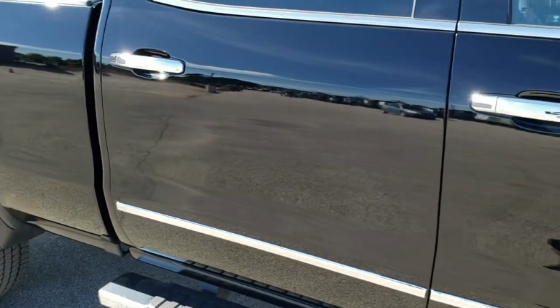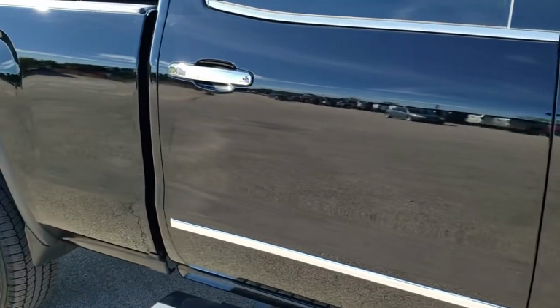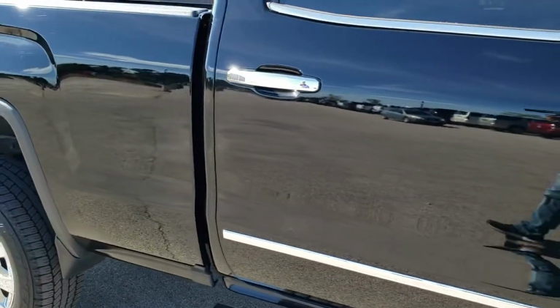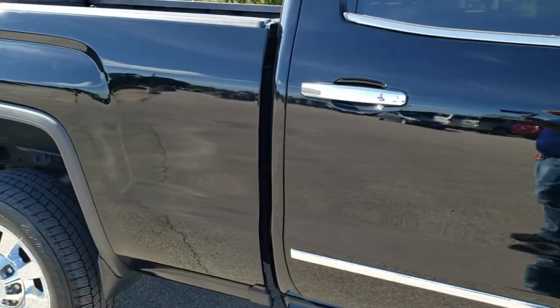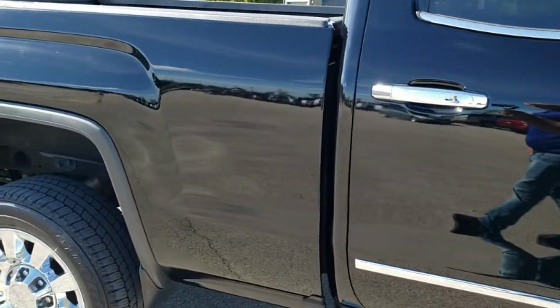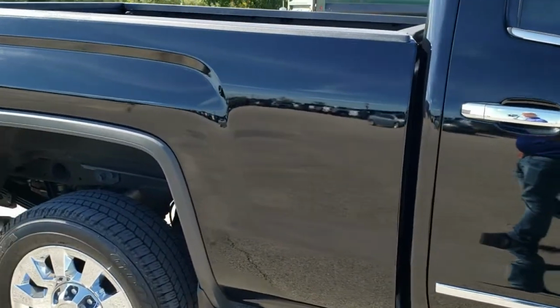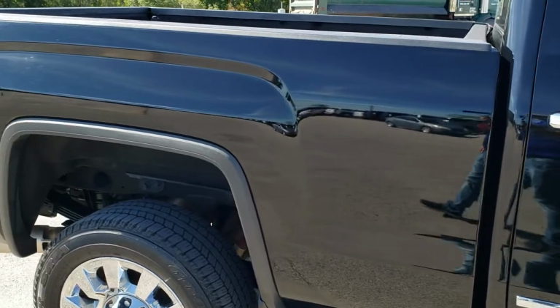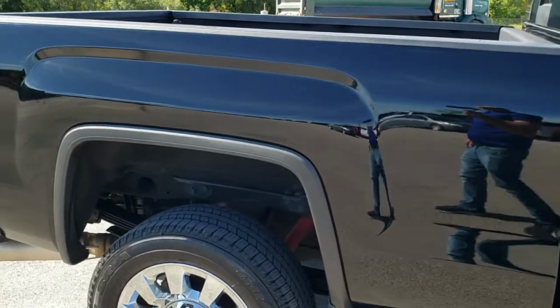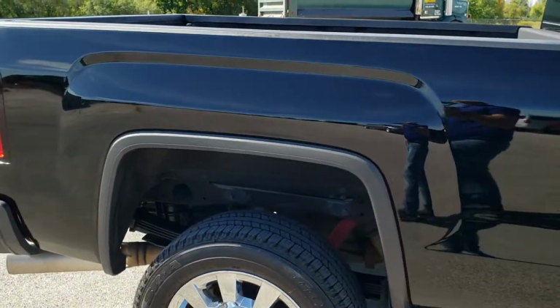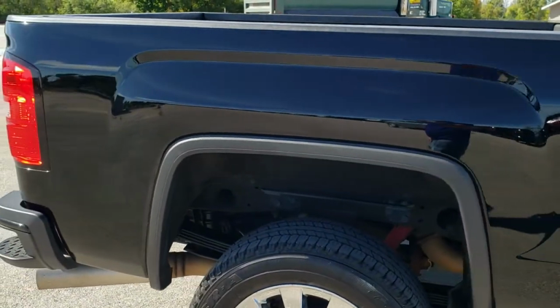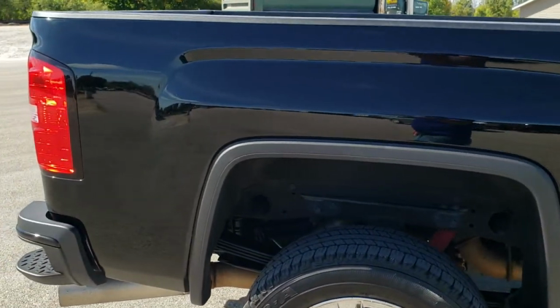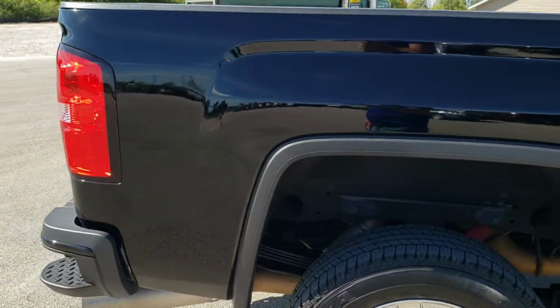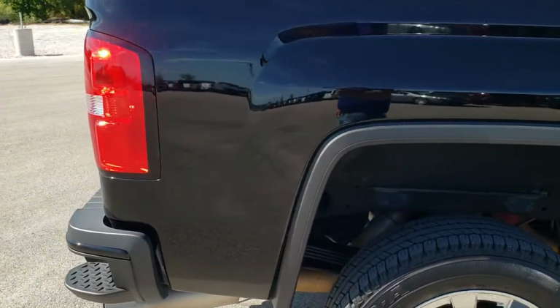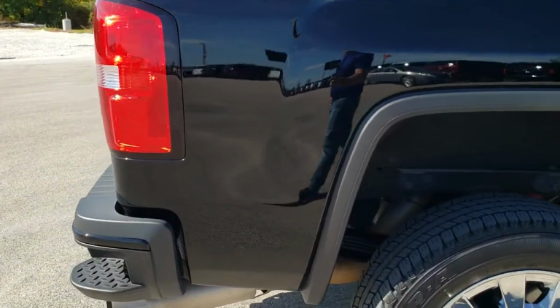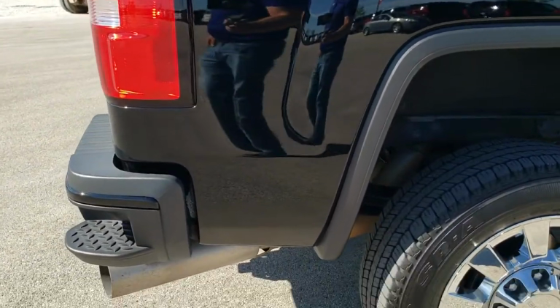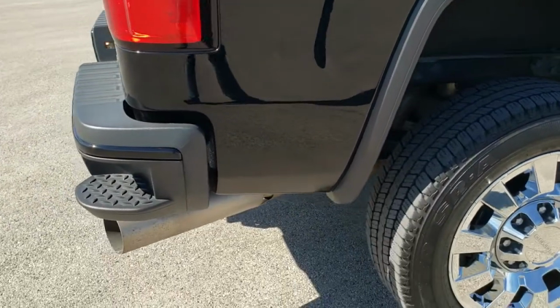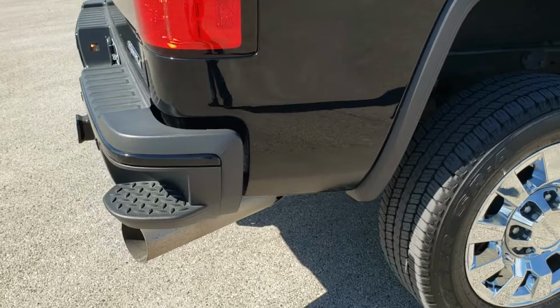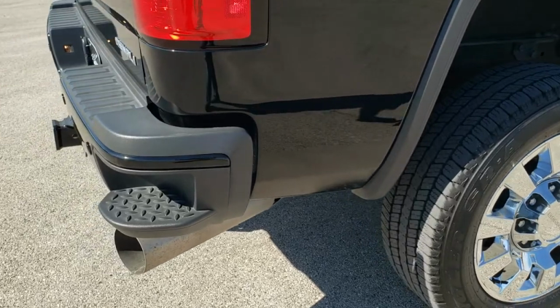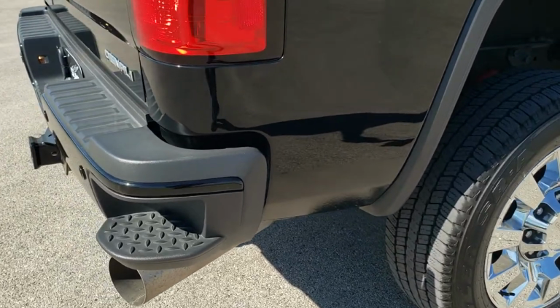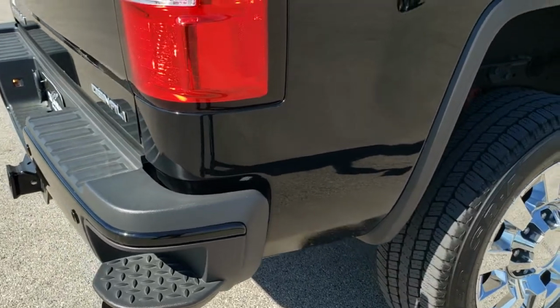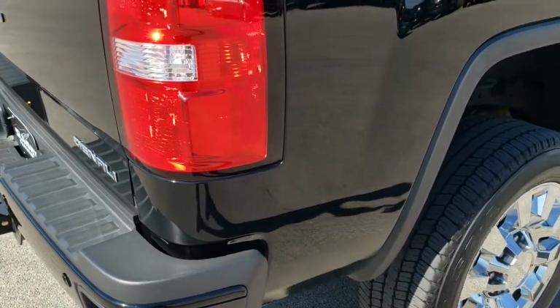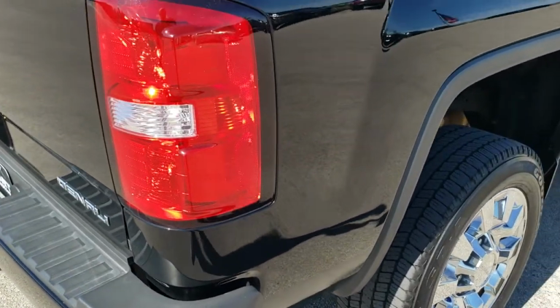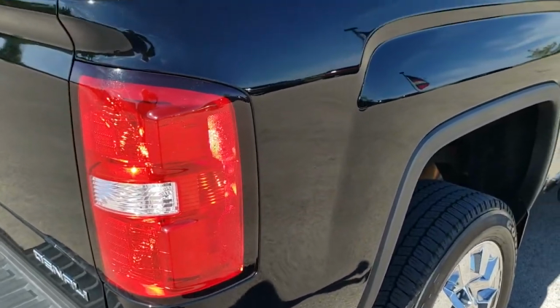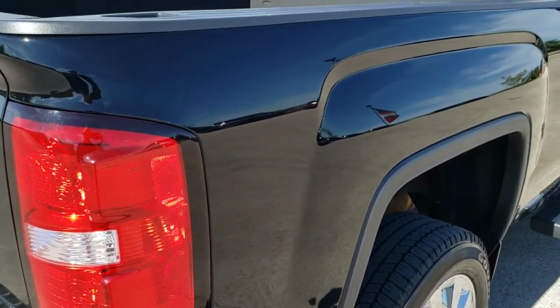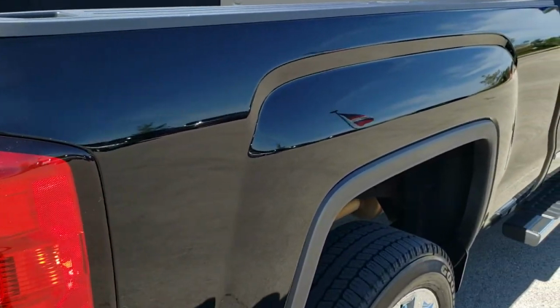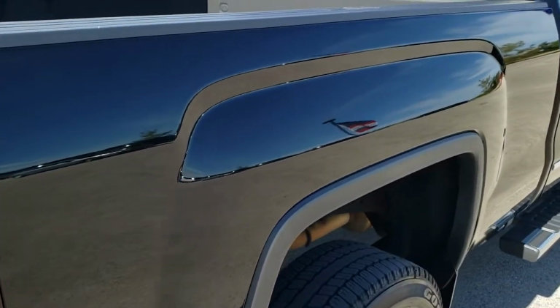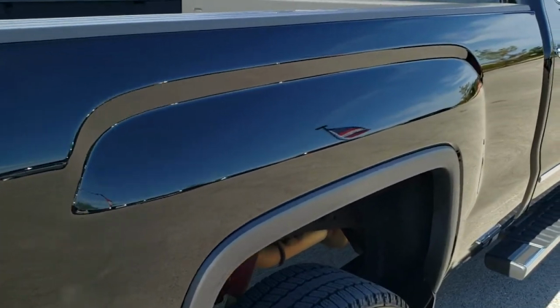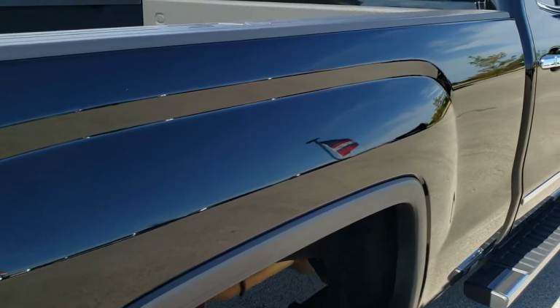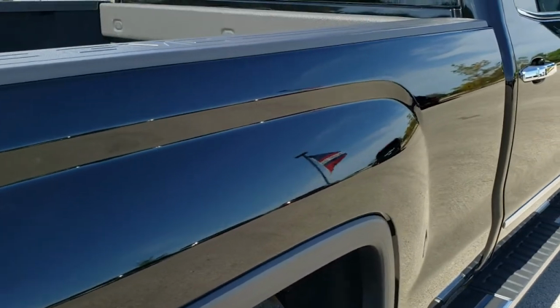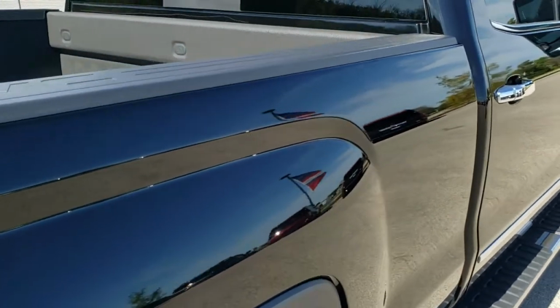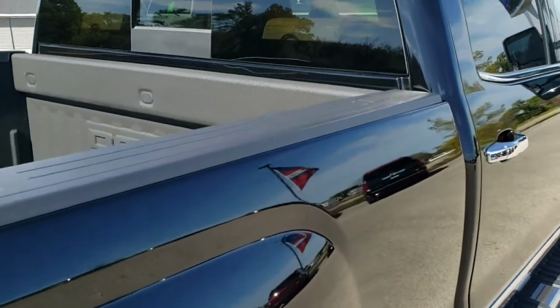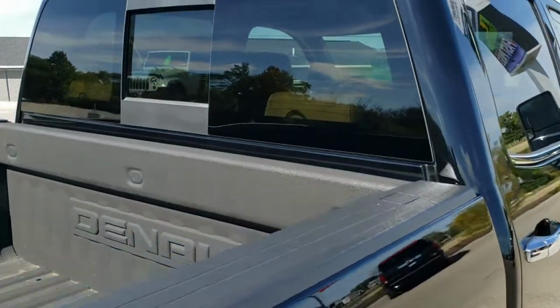We take these HD videos so if you are far away or even if you're close by but just cannot make the trip down and you're still interested in purchasing the vehicle, you can see the vehicle, hear the vehicle, and have confidence in what you're looking at before you even get here — so that when you do get here, there's absolutely no surprises.